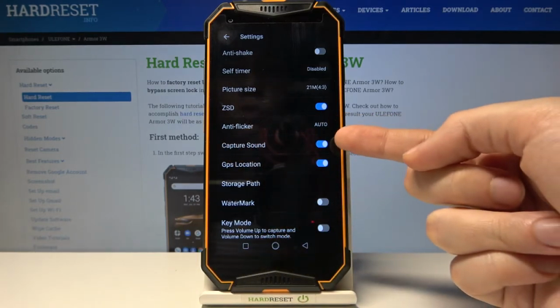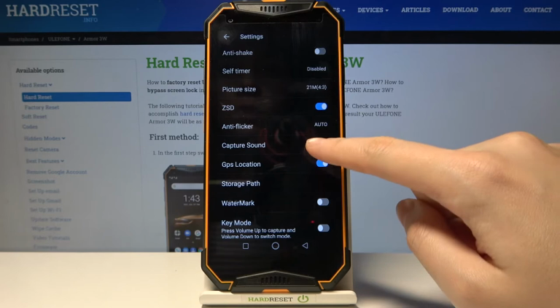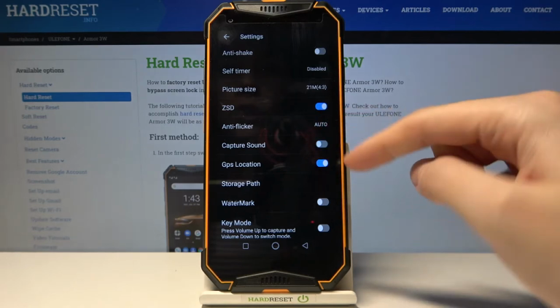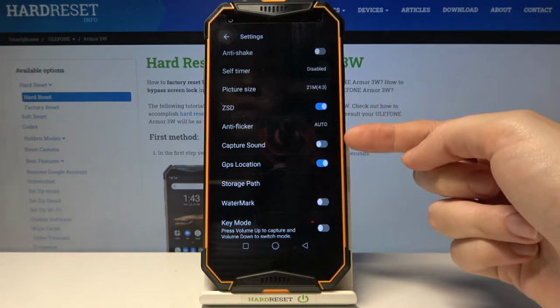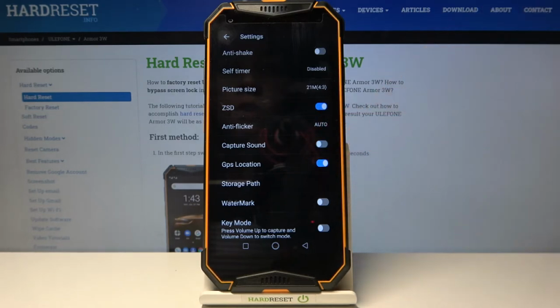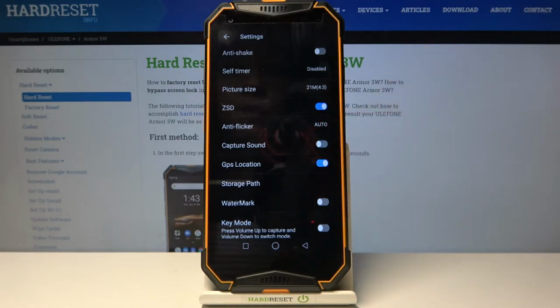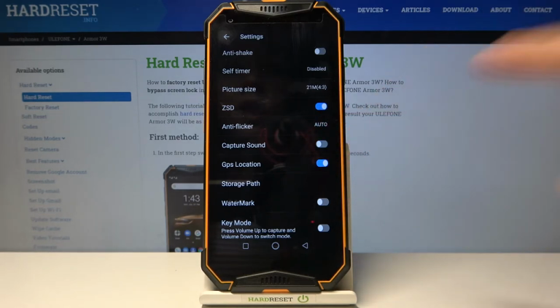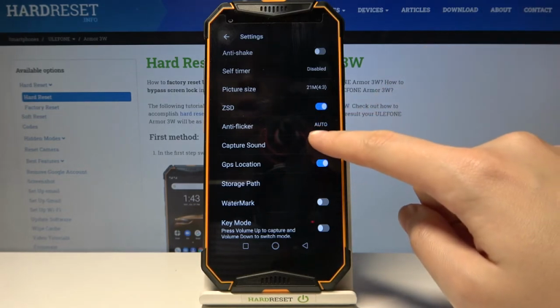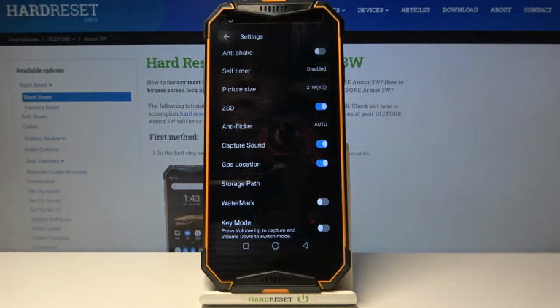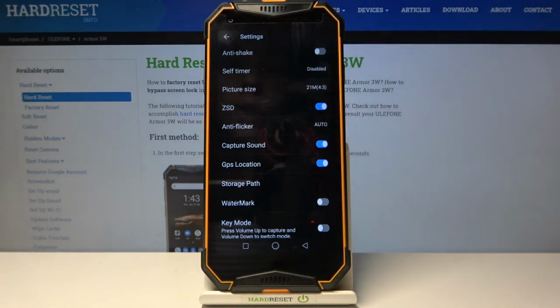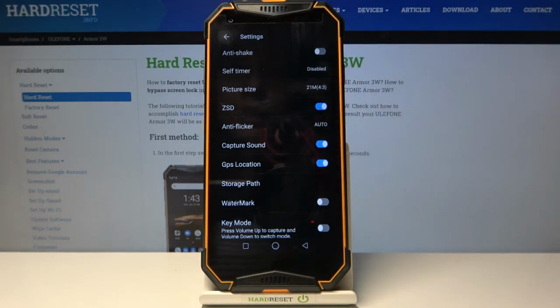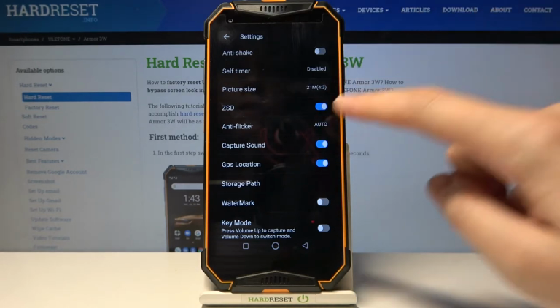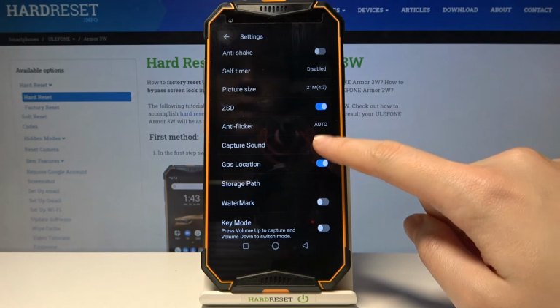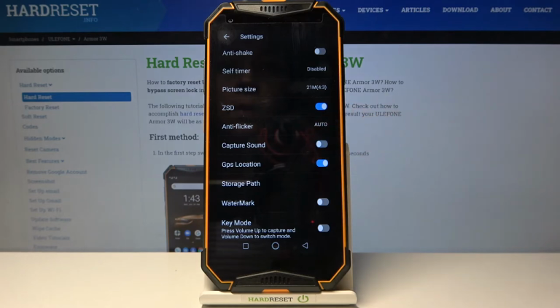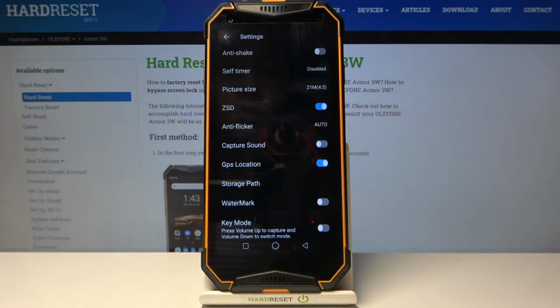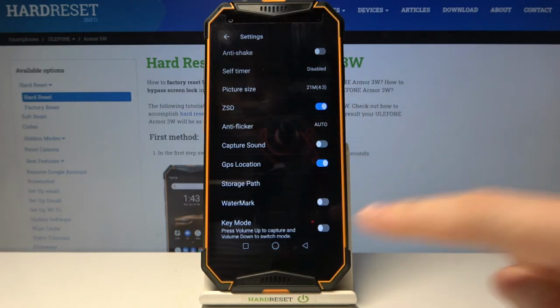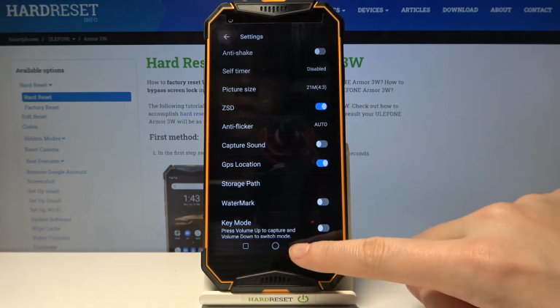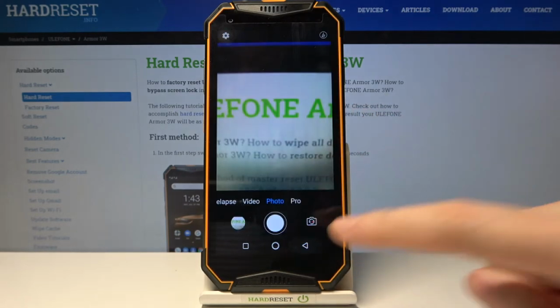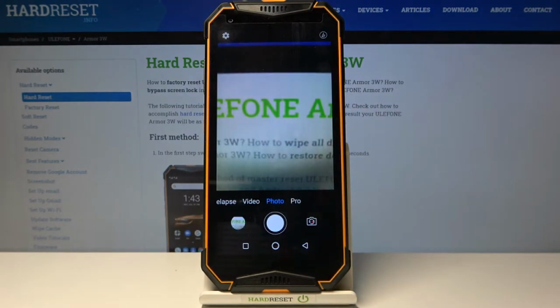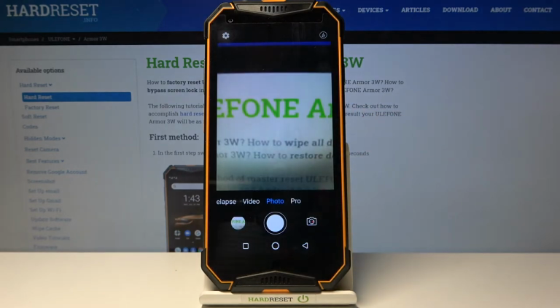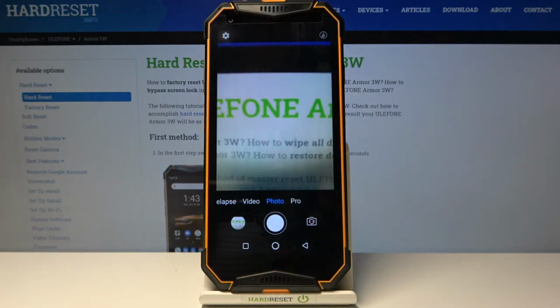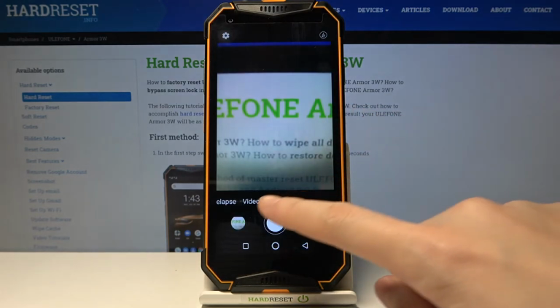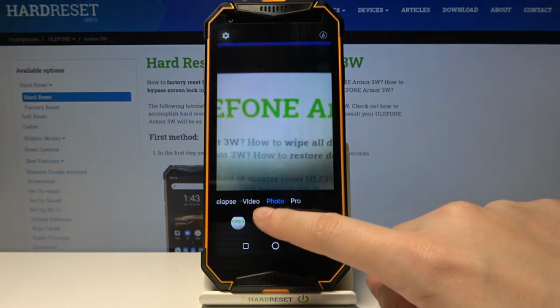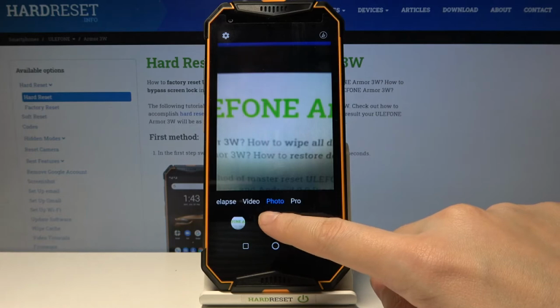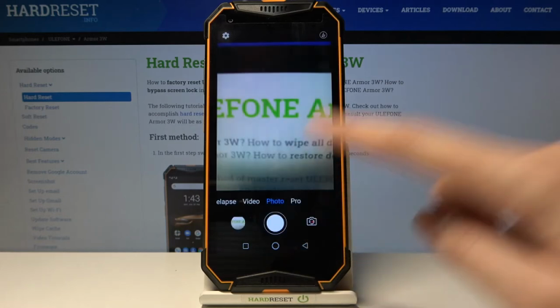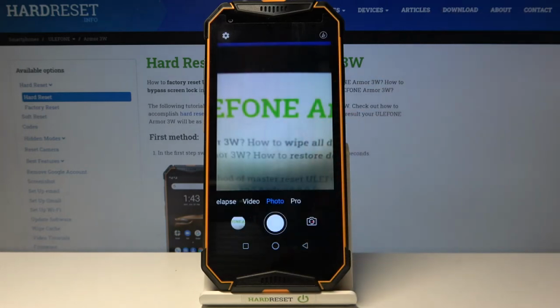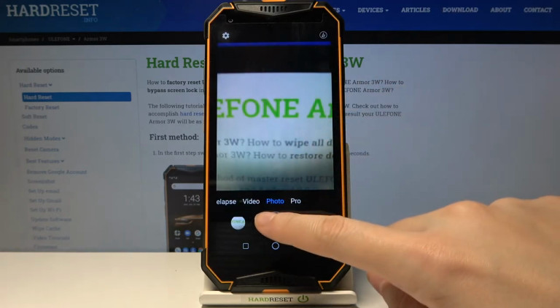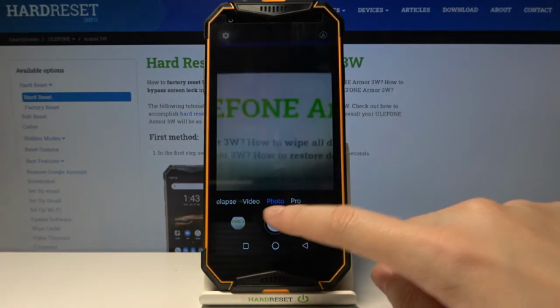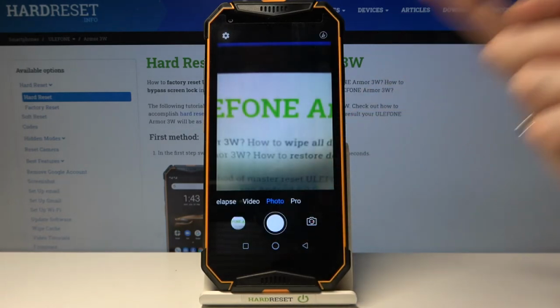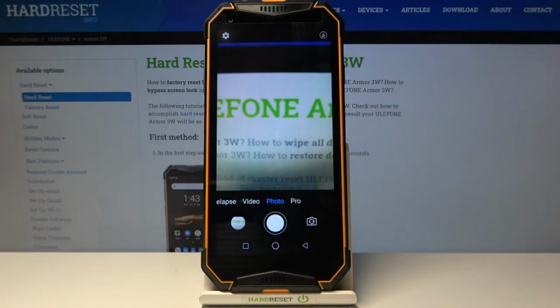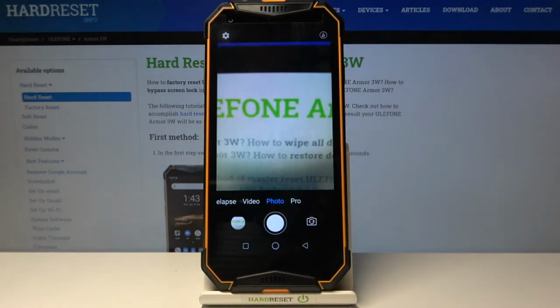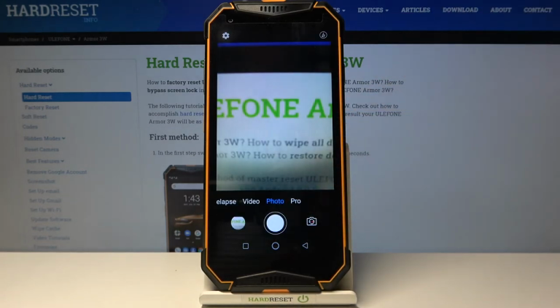By using this button we can turn off the camera sound or turn it on again as we need. Now let me keep this — turn it off. Let's go back to the camera, and now let me take another picture, and we can't hear the sound now.